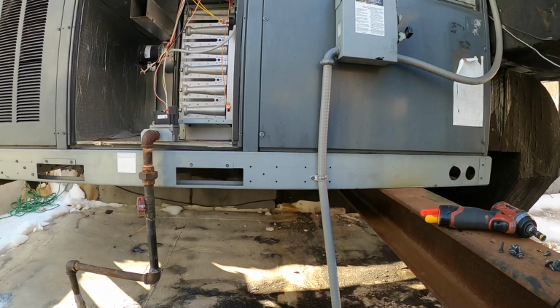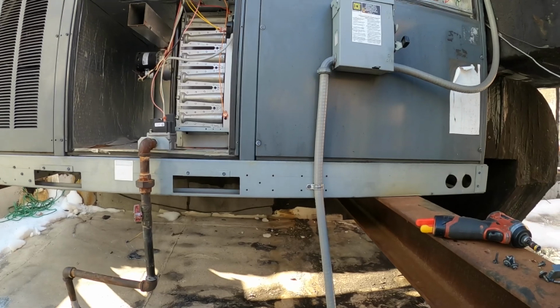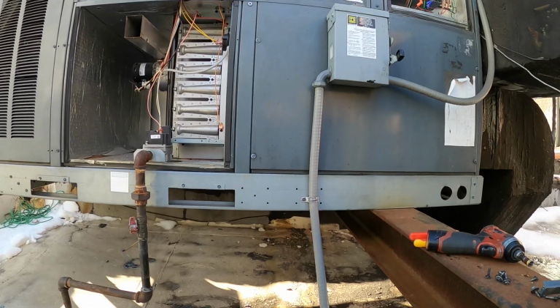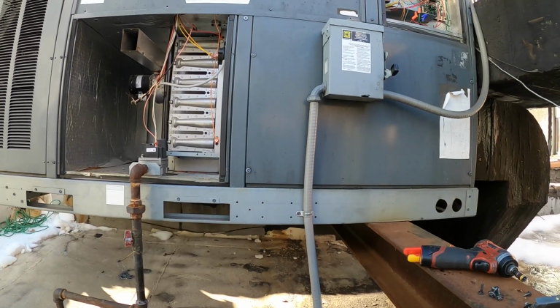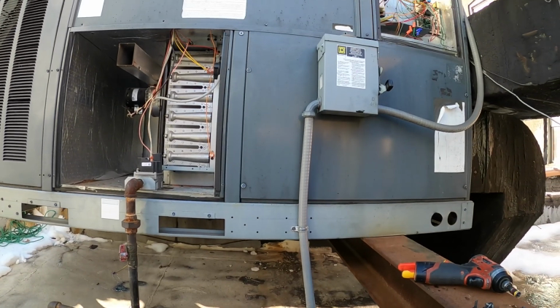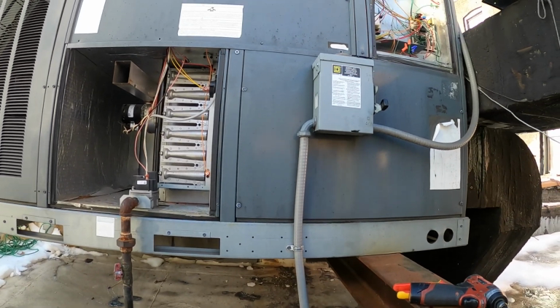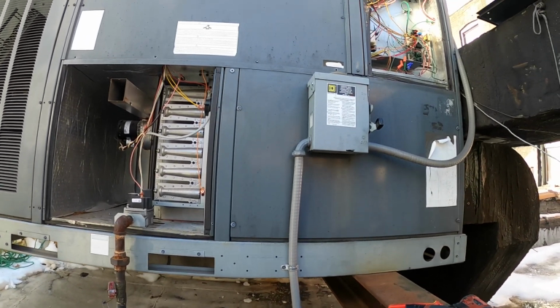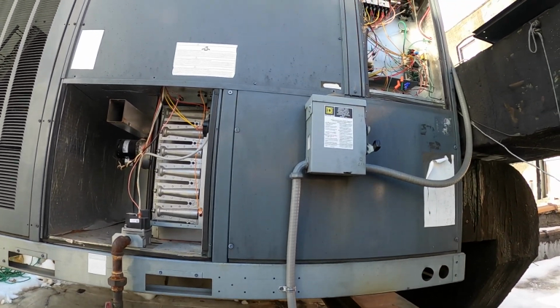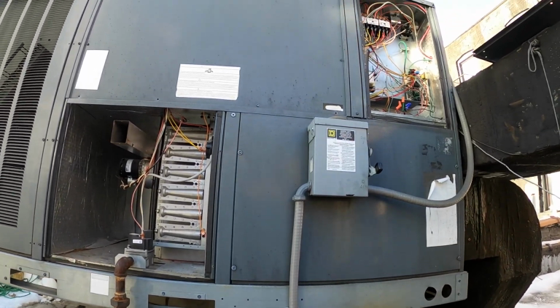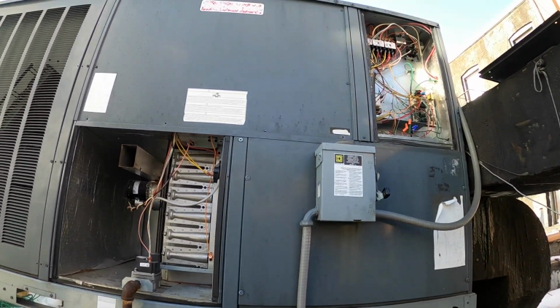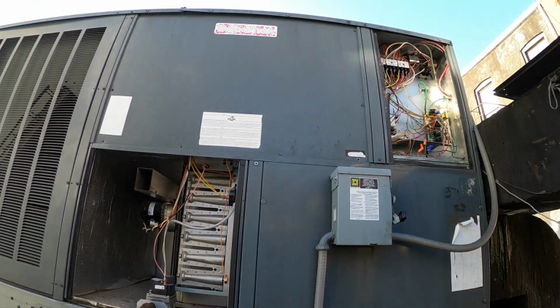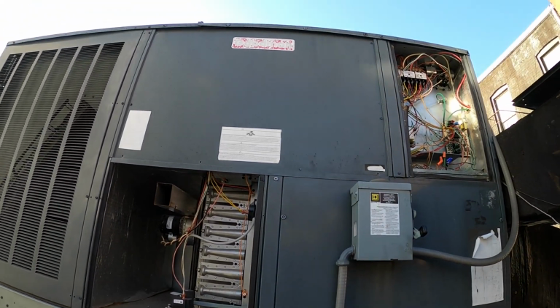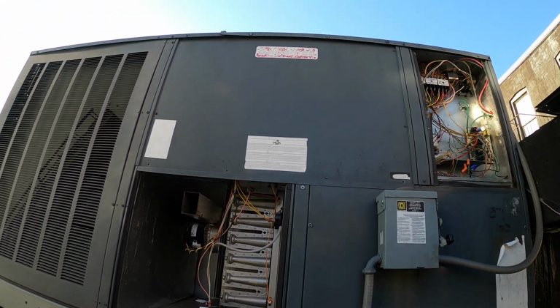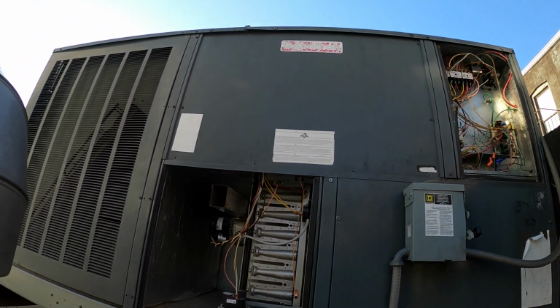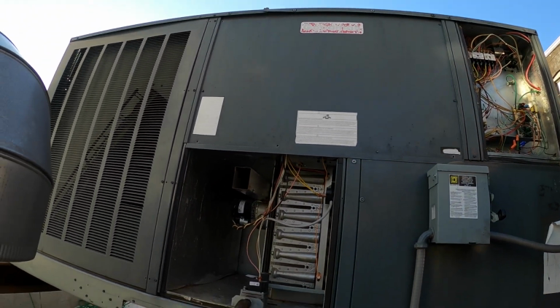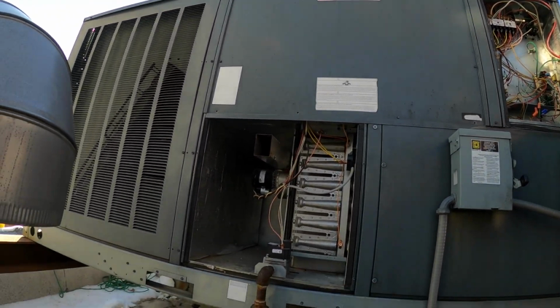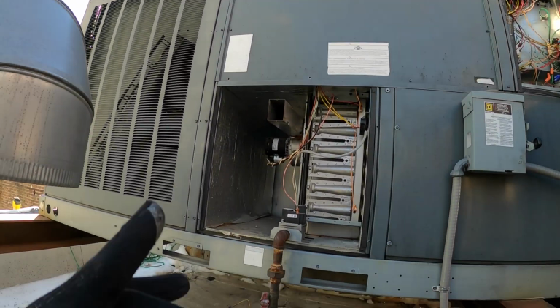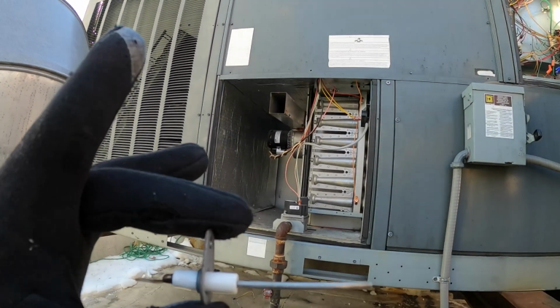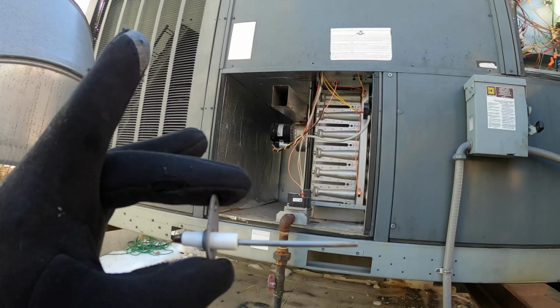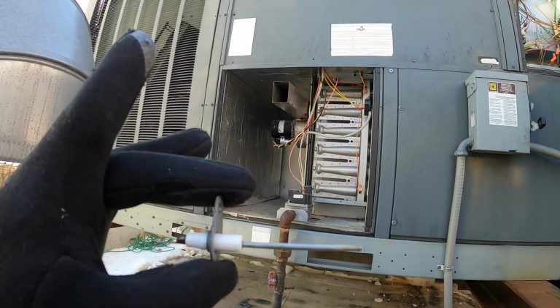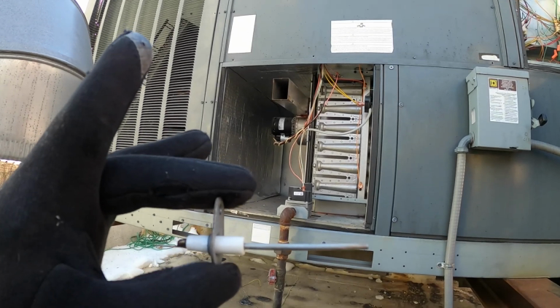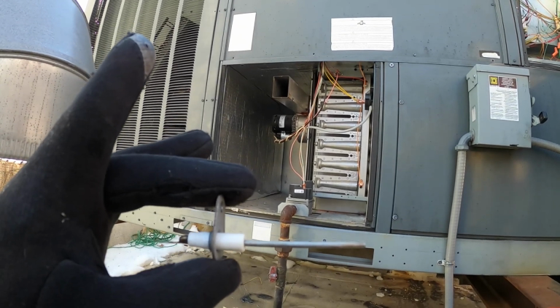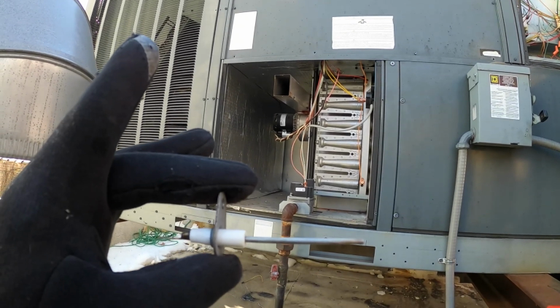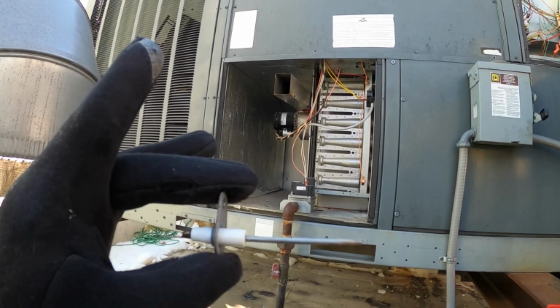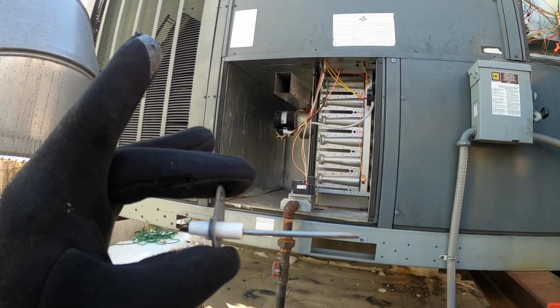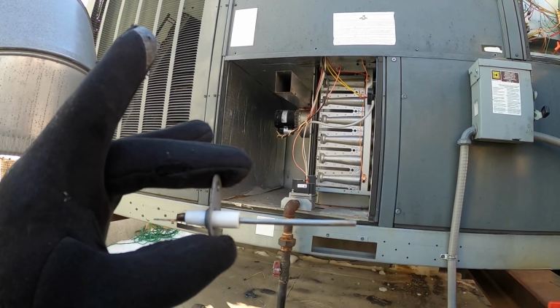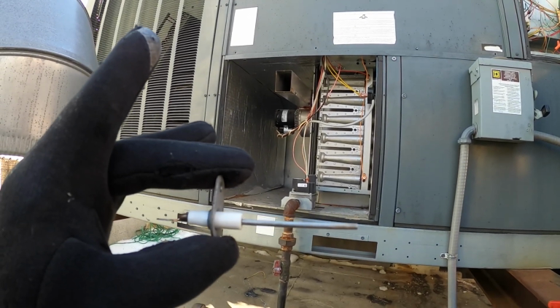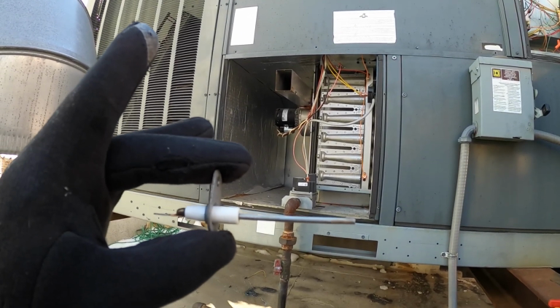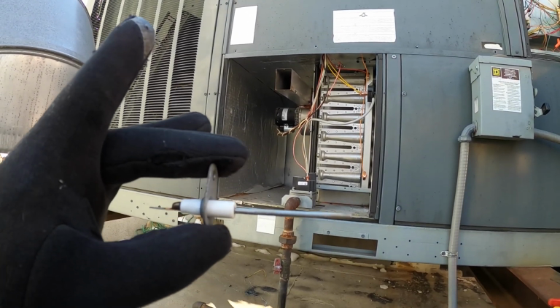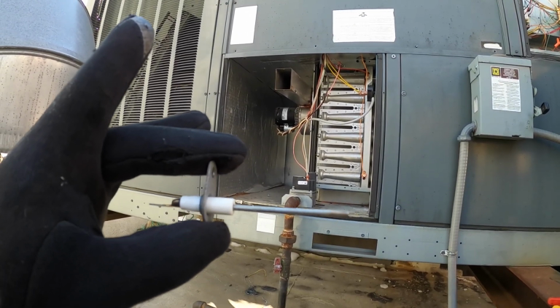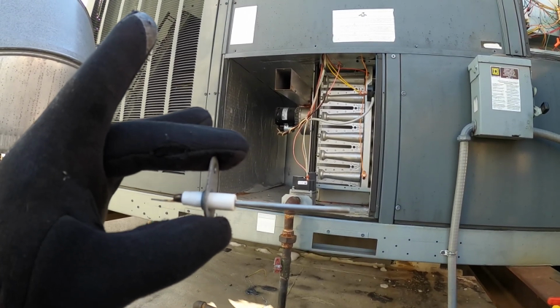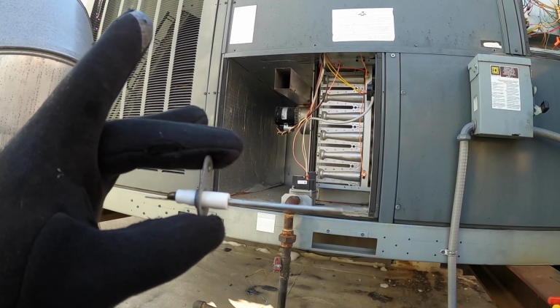Hello everyone and welcome to Jumper Man Tech, where we specialize in HVAC but do everything DIY. I just changed this flame sensor and I'm going to show you in this video how to test one.